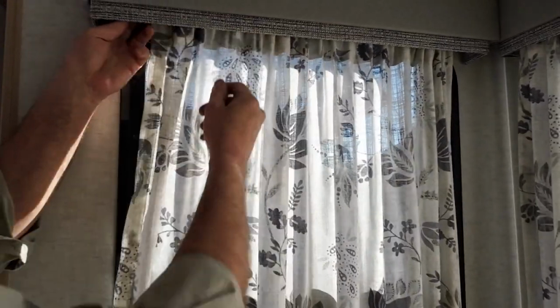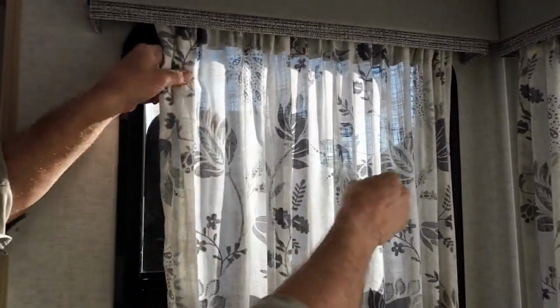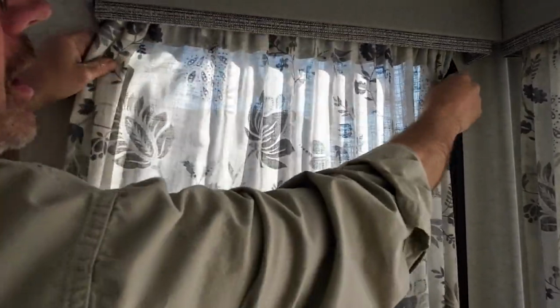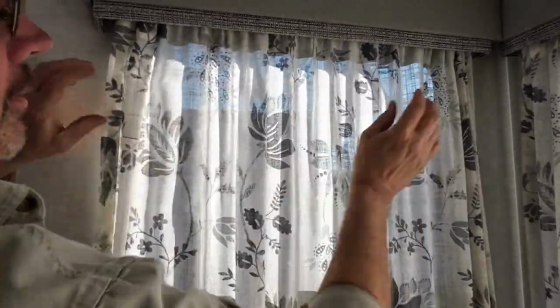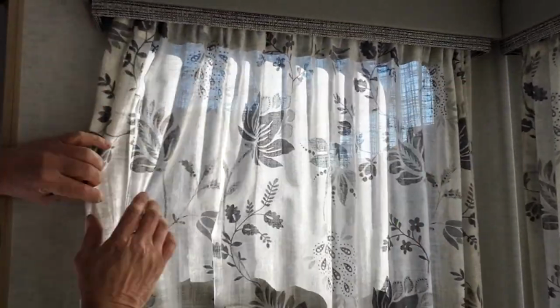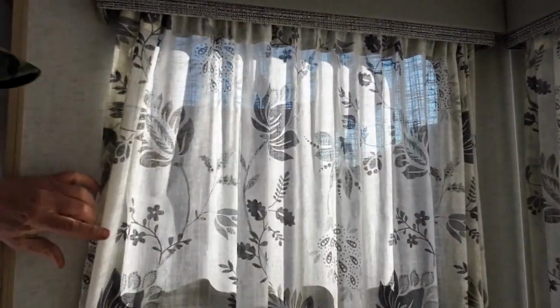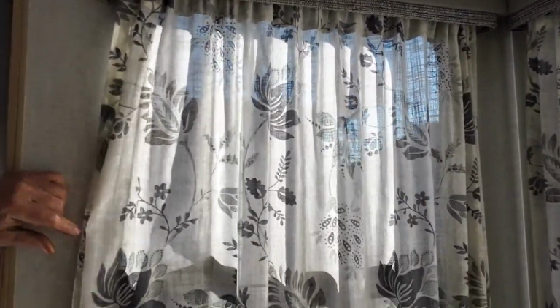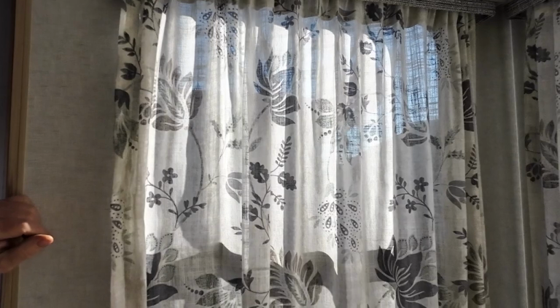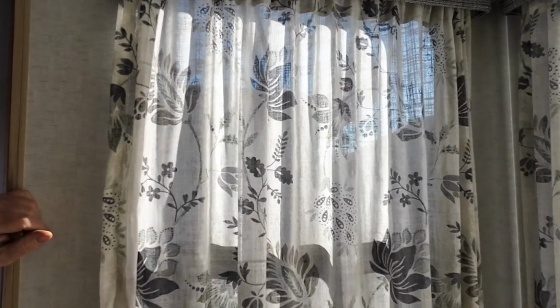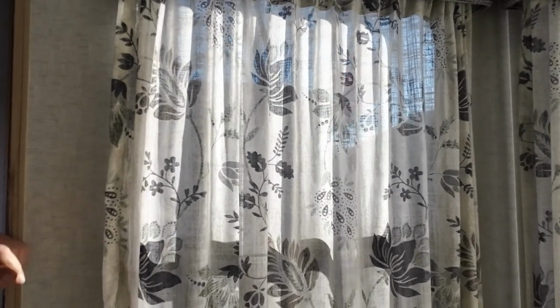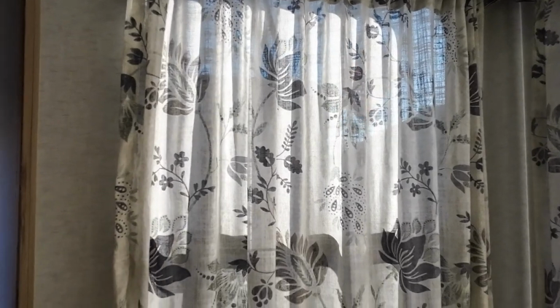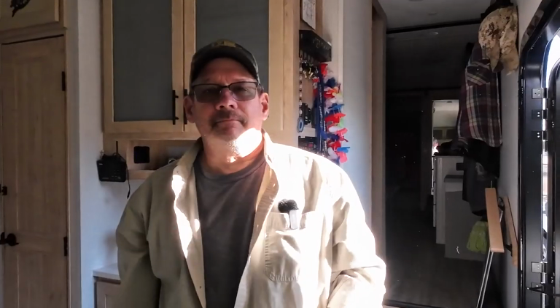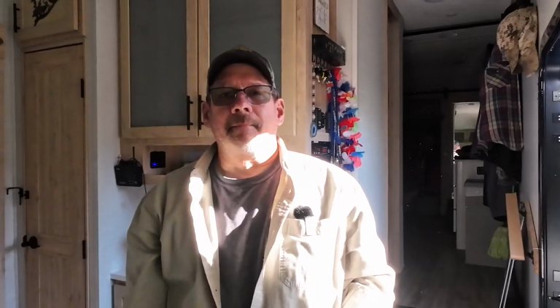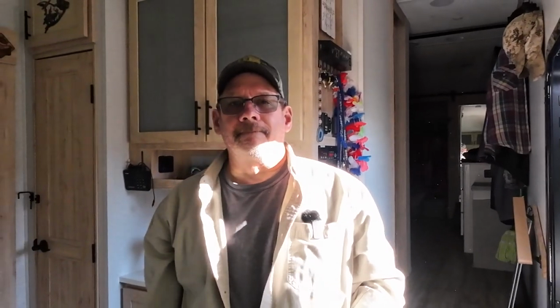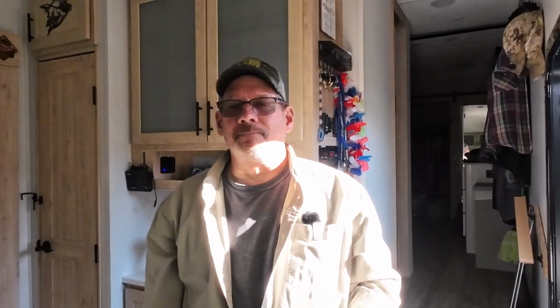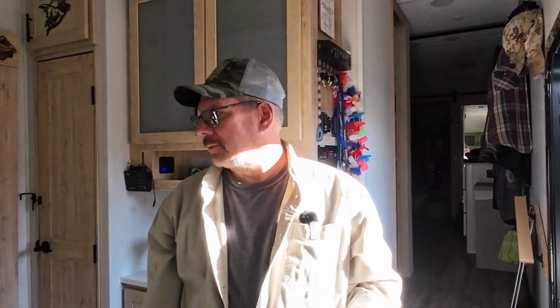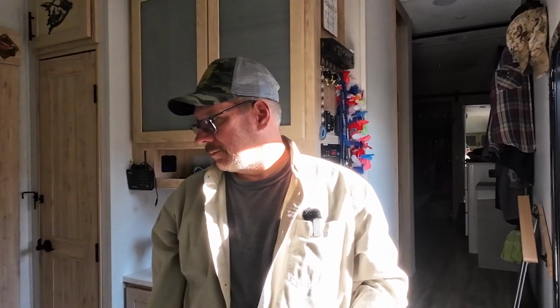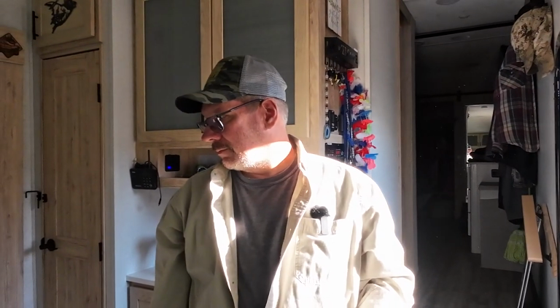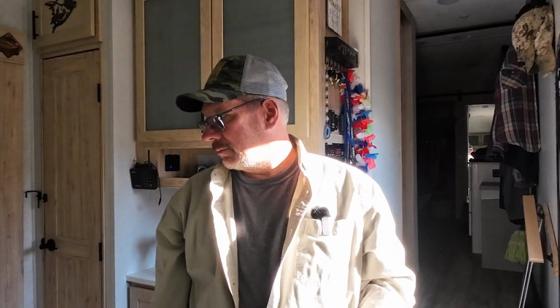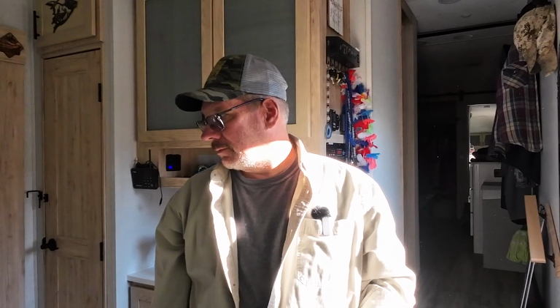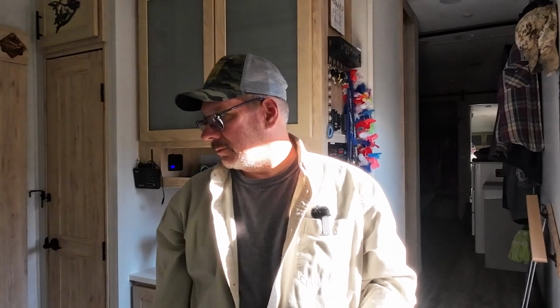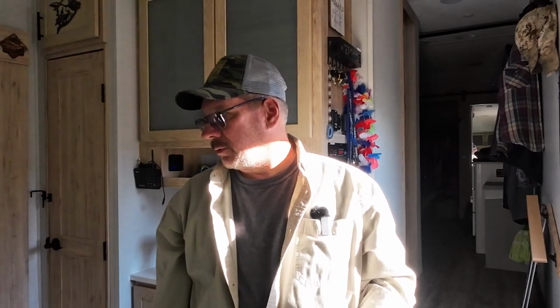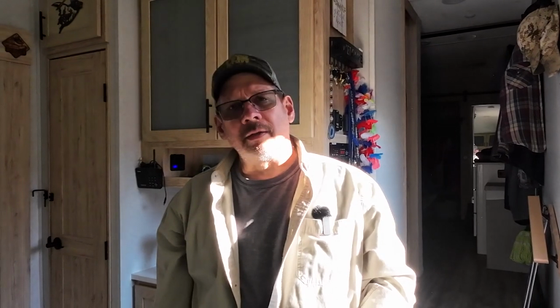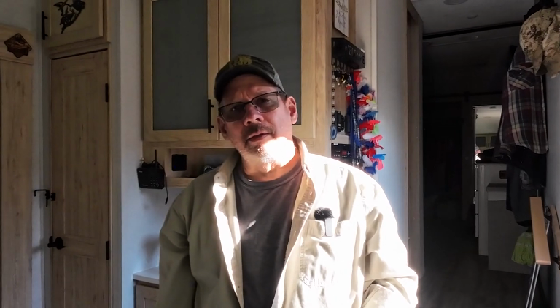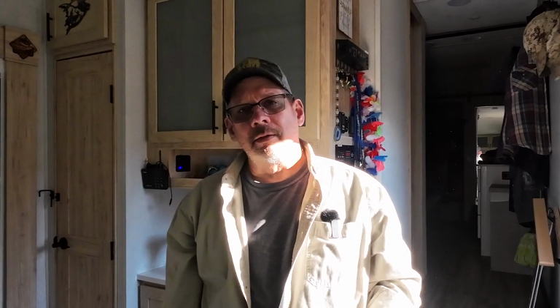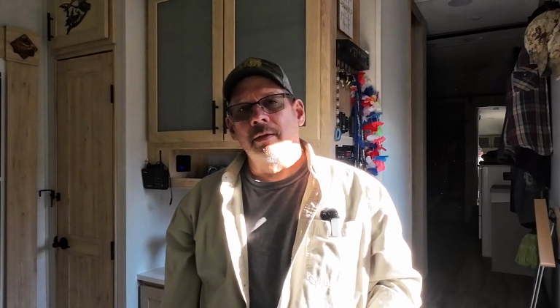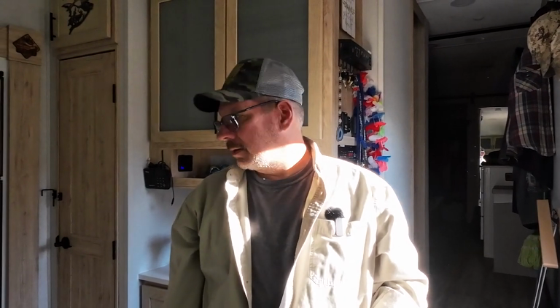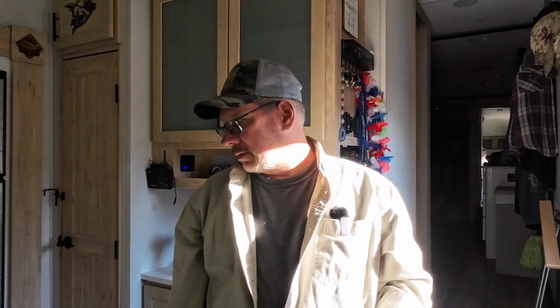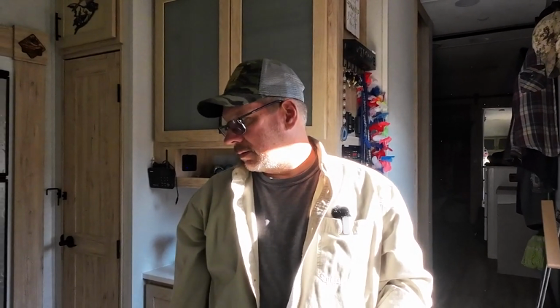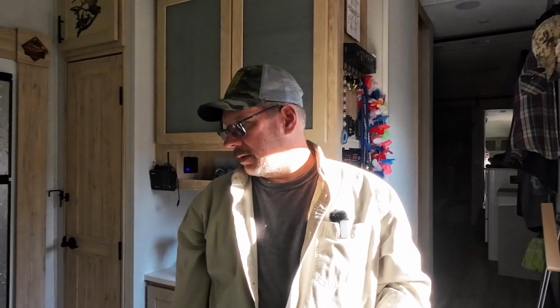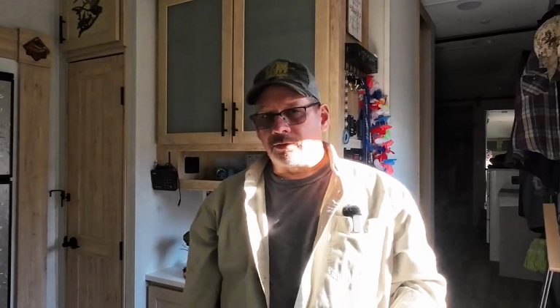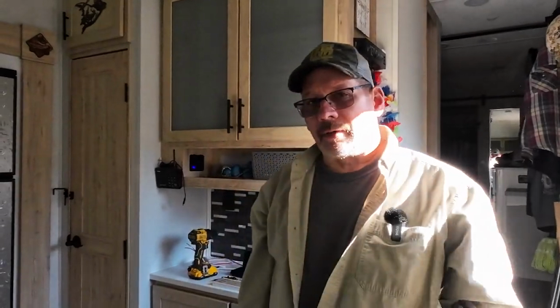Becky did a very nice job on this and that's it. Maybe we should do the one above the stove because people seem to have issues with that one as well — getting the screen out of it. That one seems tougher. All right, let's do that one.